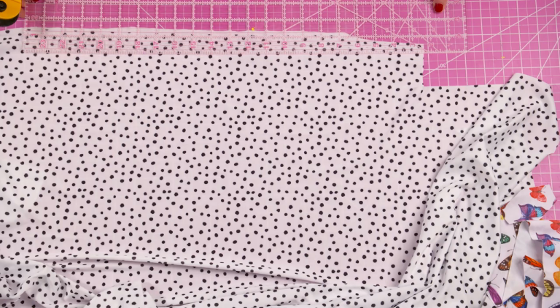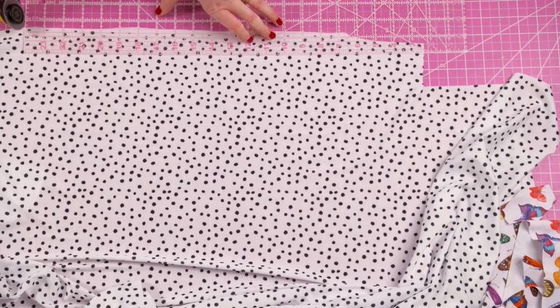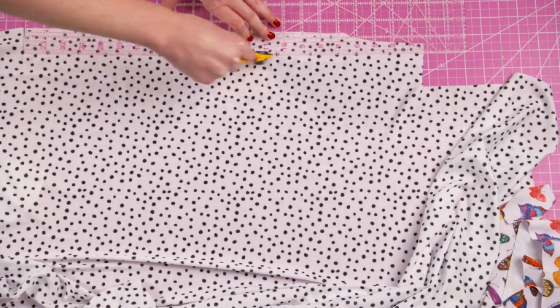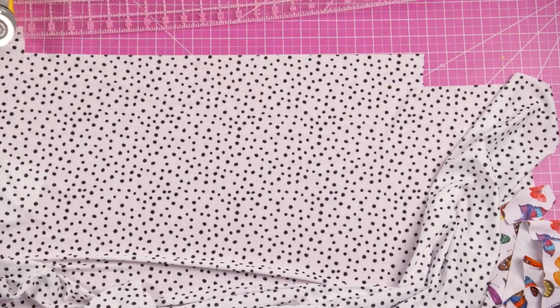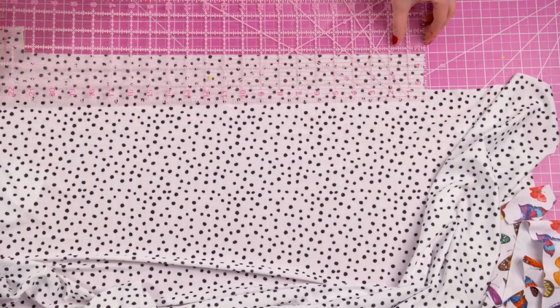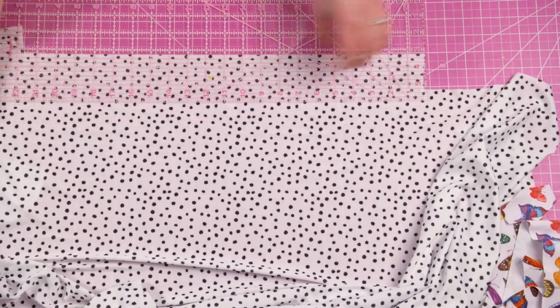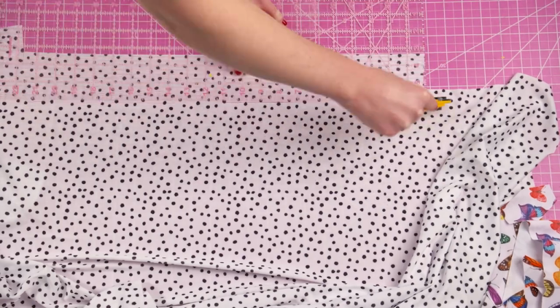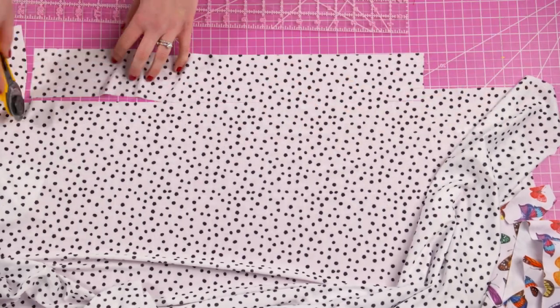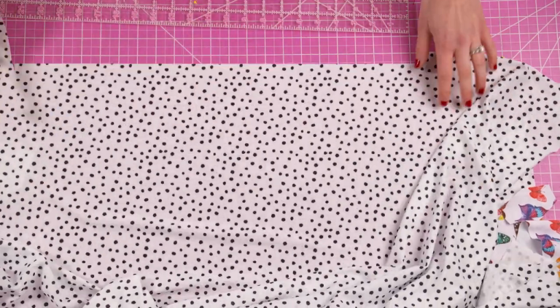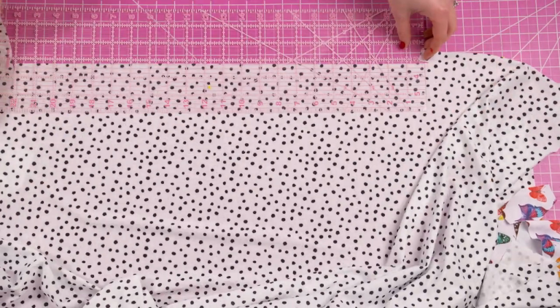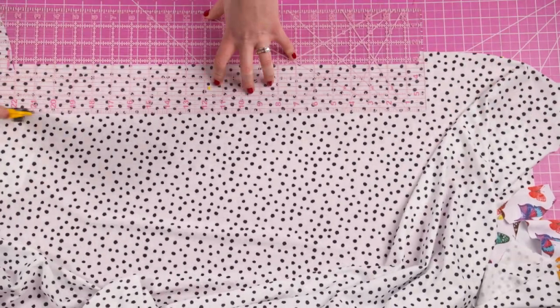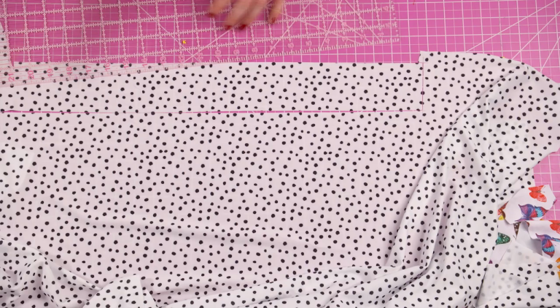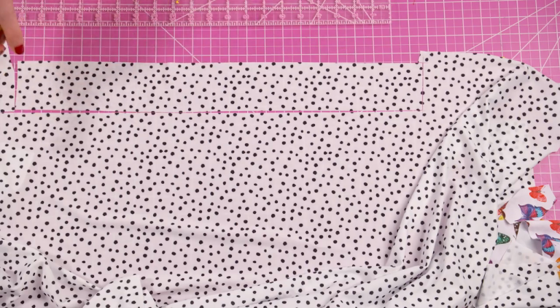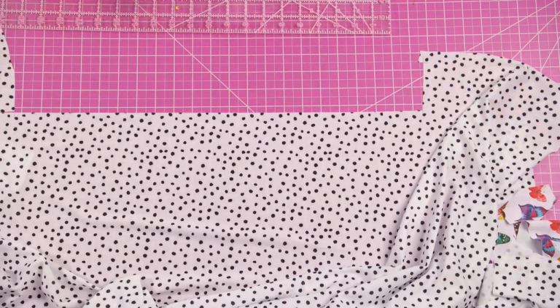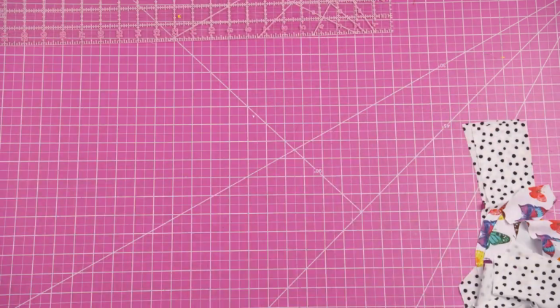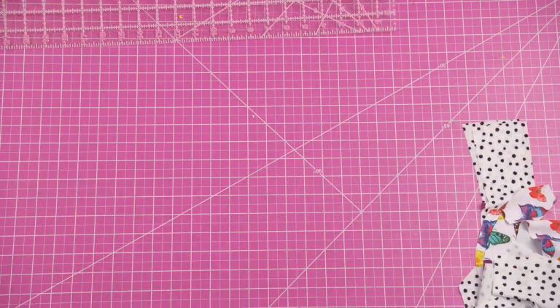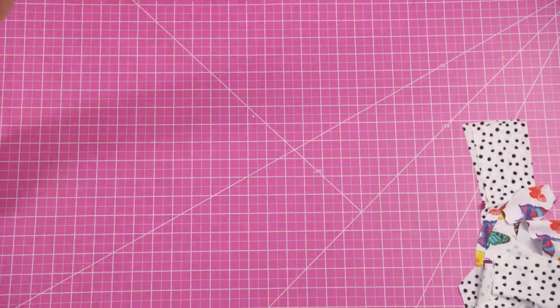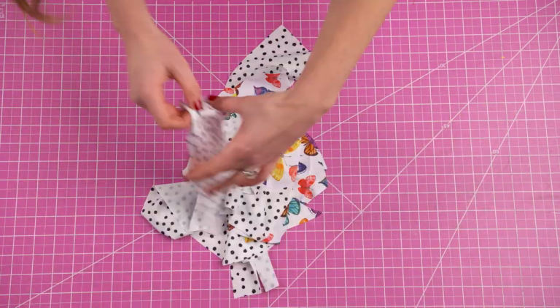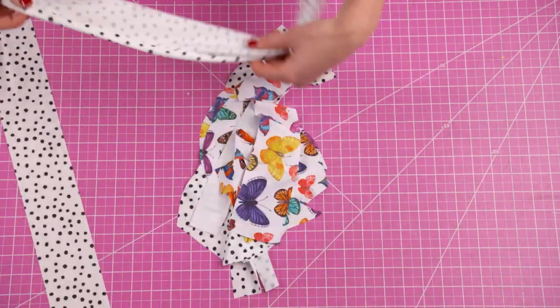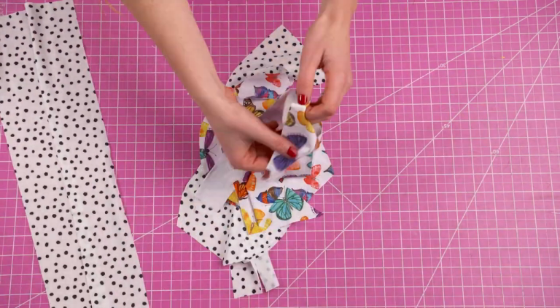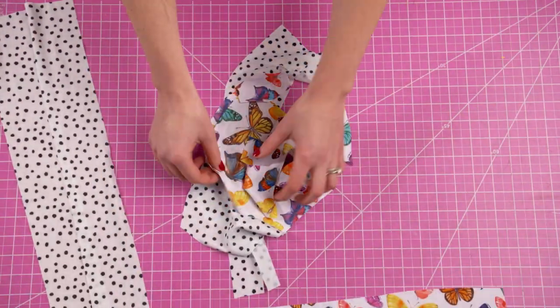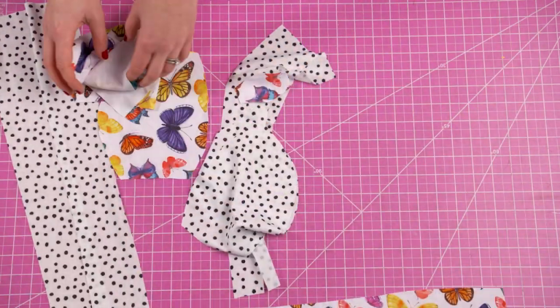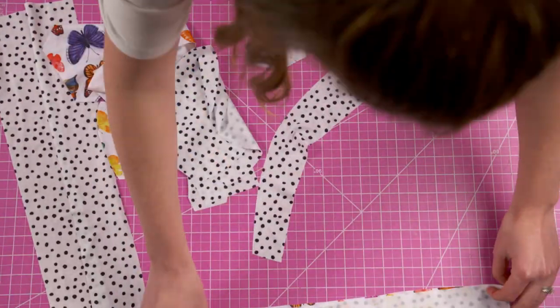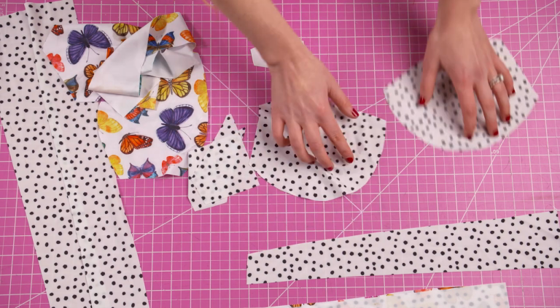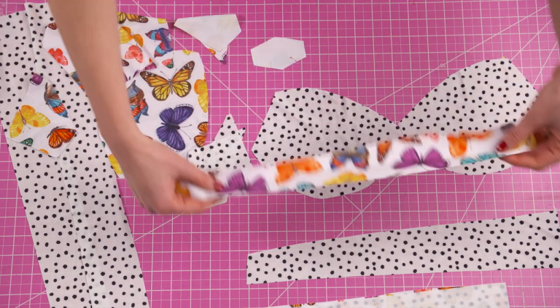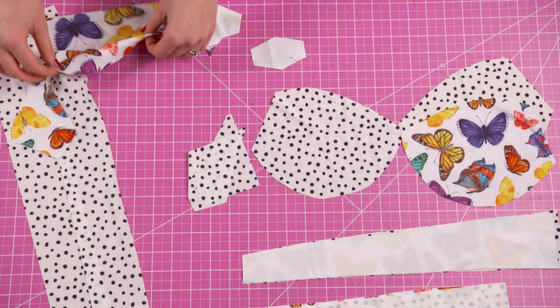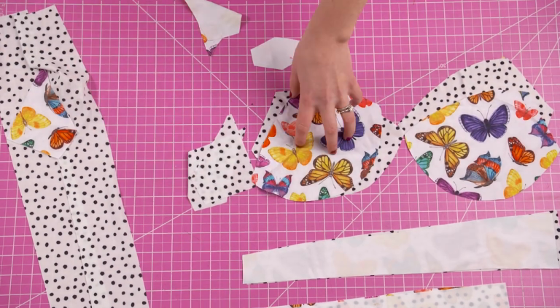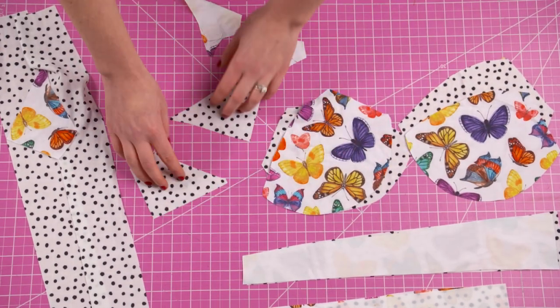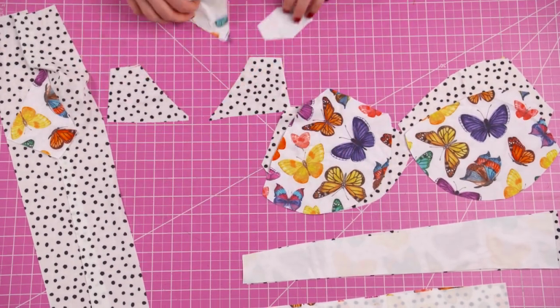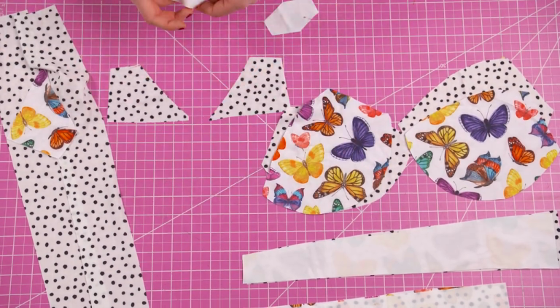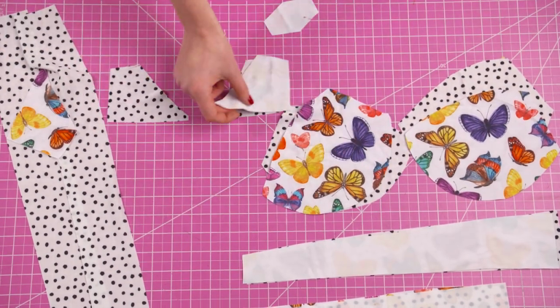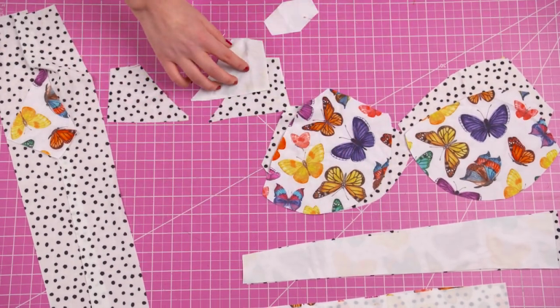Now you're going to cut your straps in whatever fabric you want. I made the stylistic choice to use my dotted fabric for the straps, but it's totally up to you how you want to design your top. As usual, the strap measurements are included inside of the pattern.